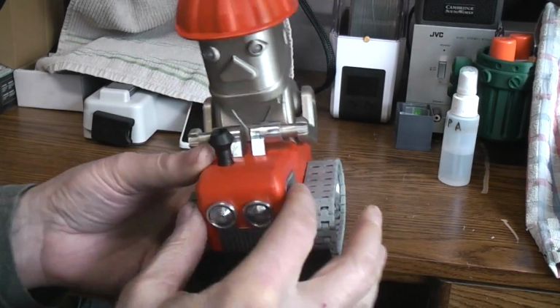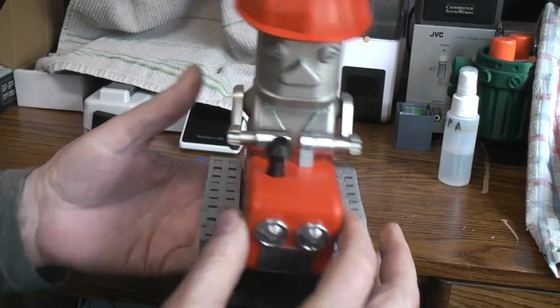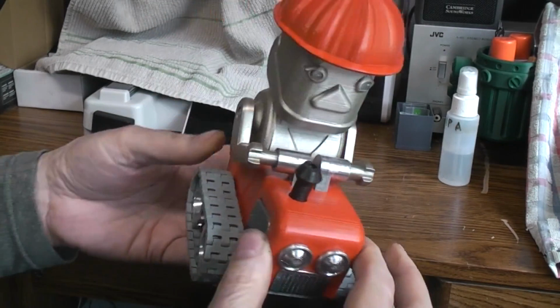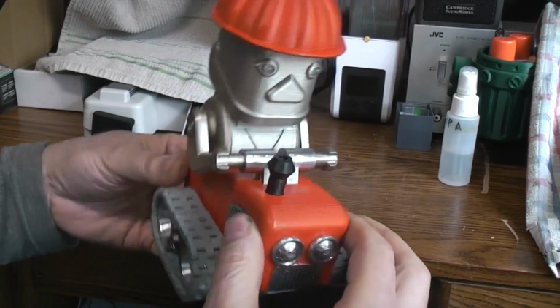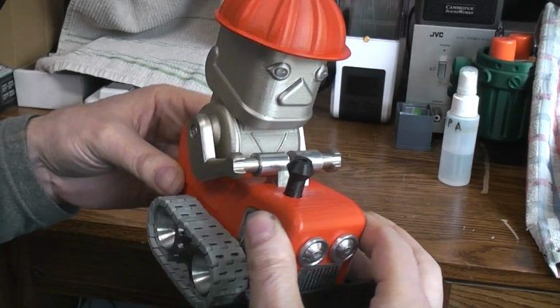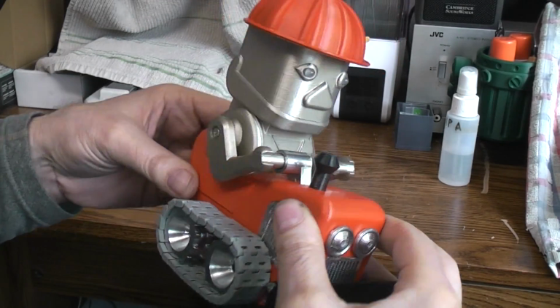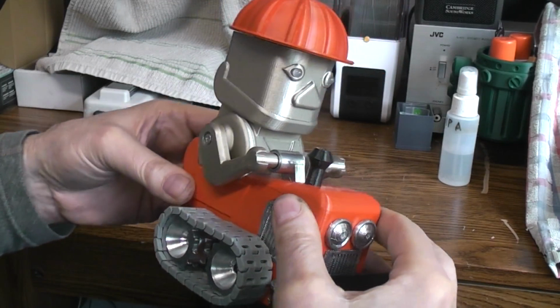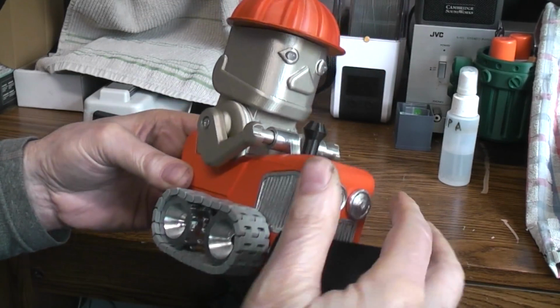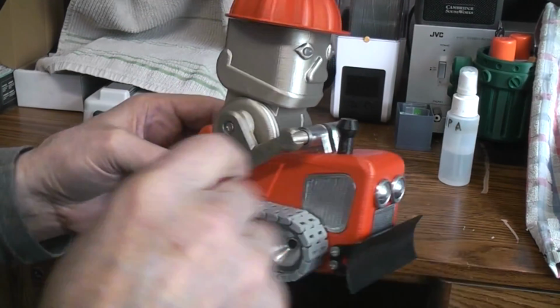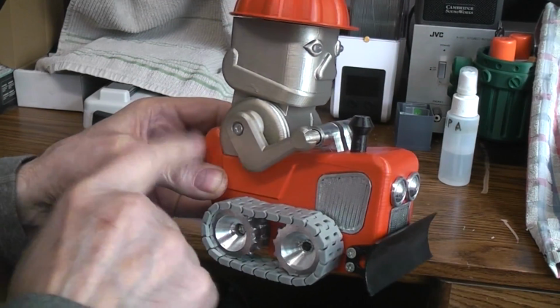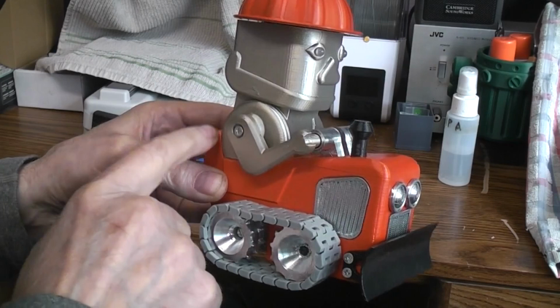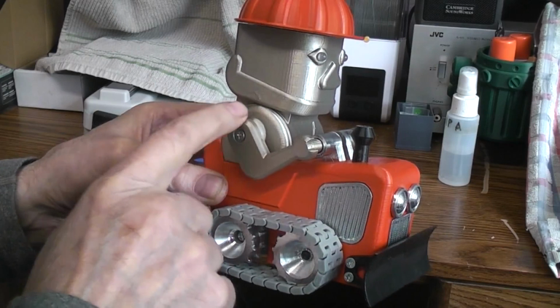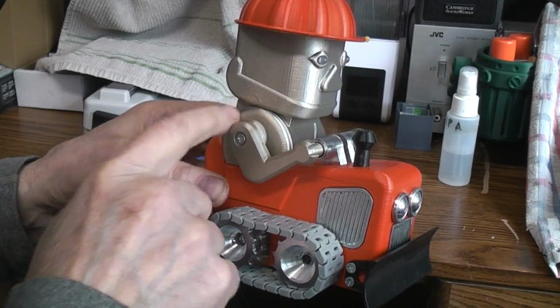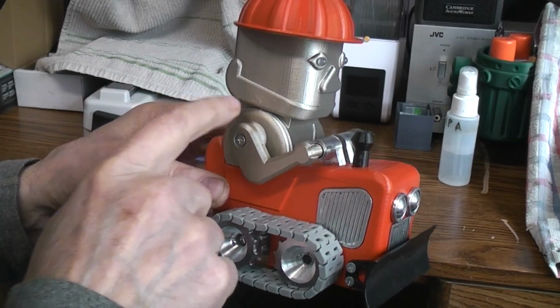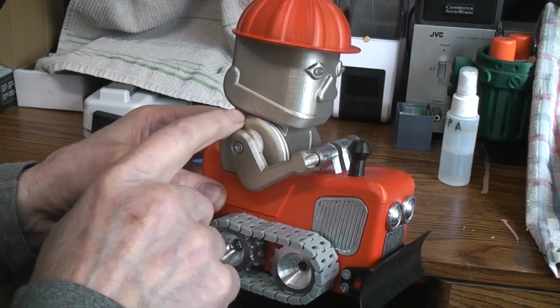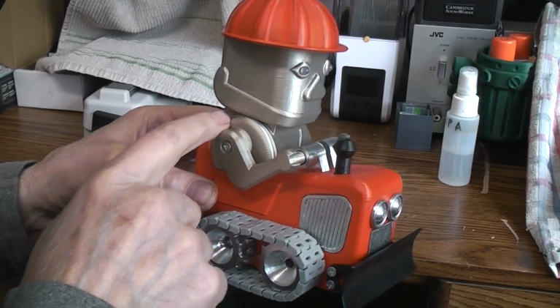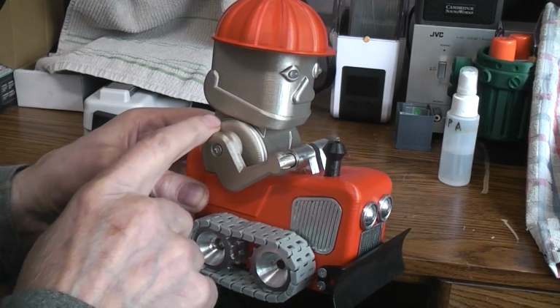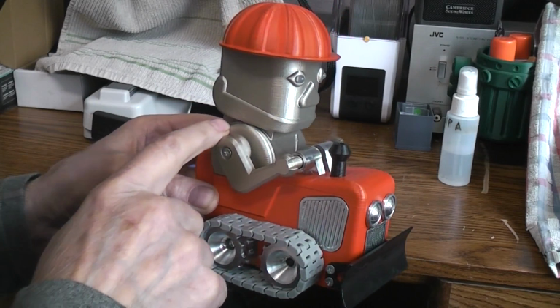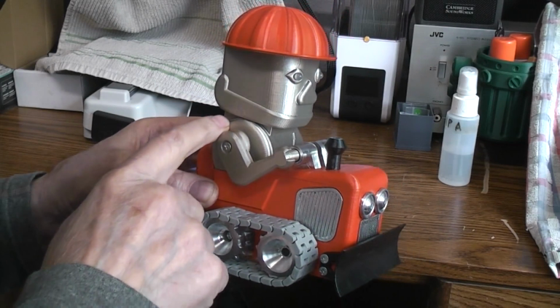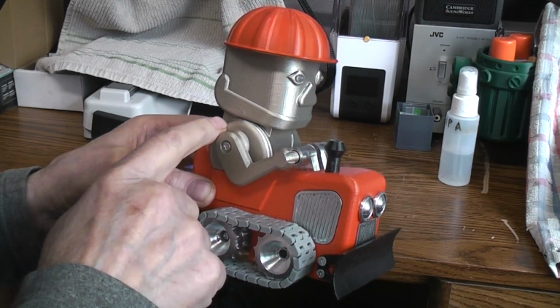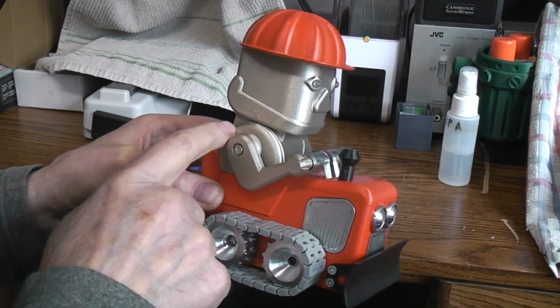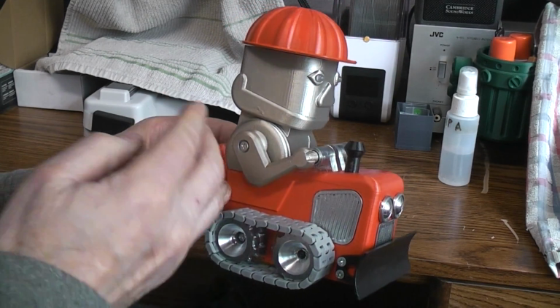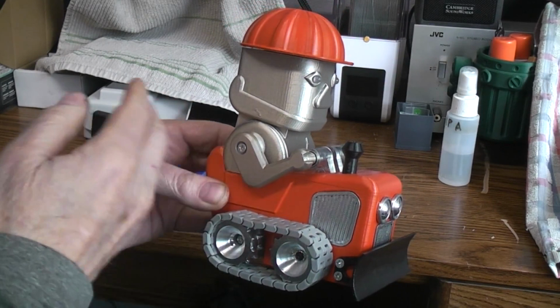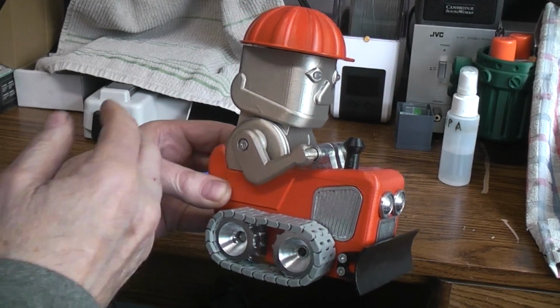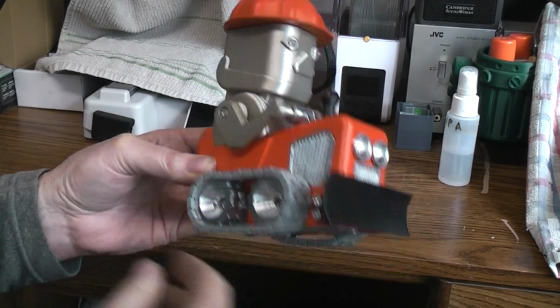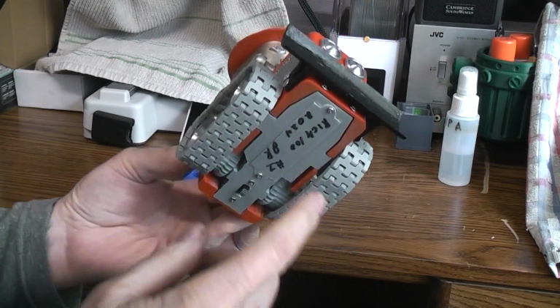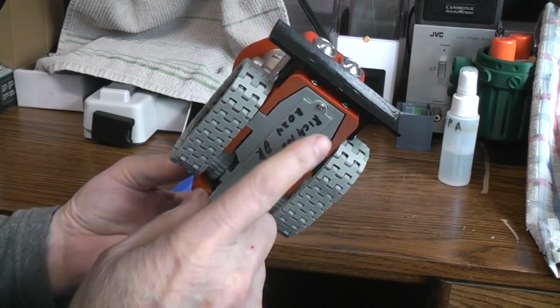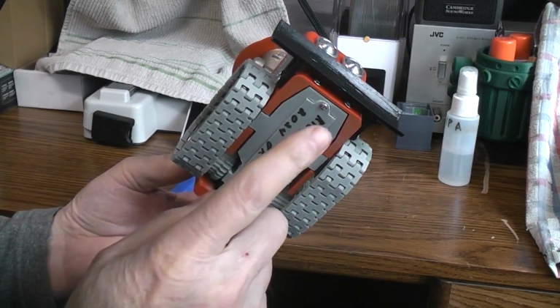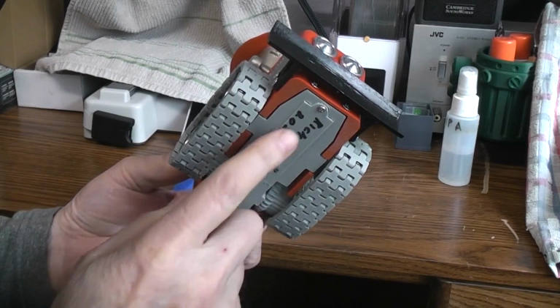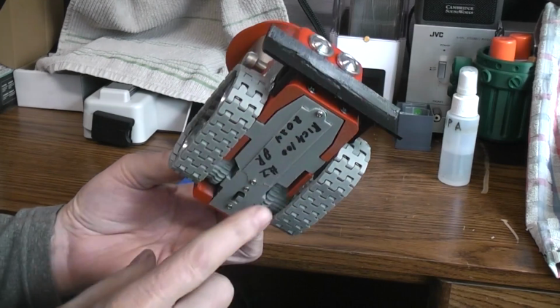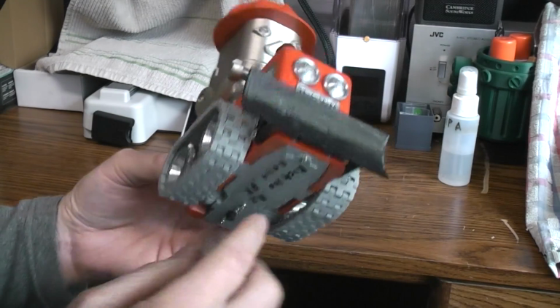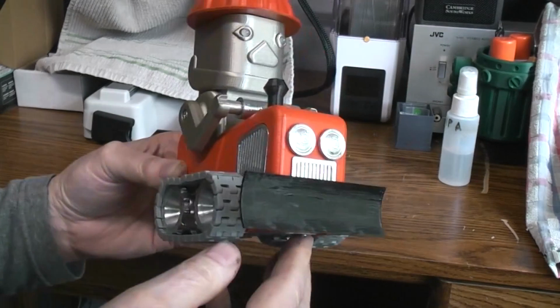So those are really the only changes: the little change to the robot's body for the circuit board and the tone sensor, and the change to the bottom for the battery and the switch.